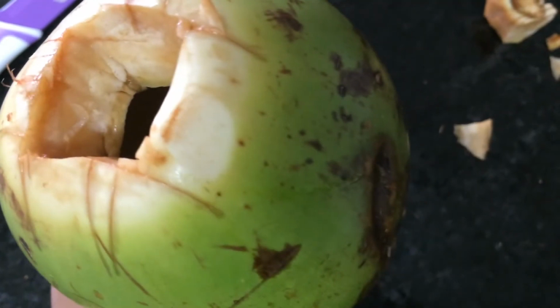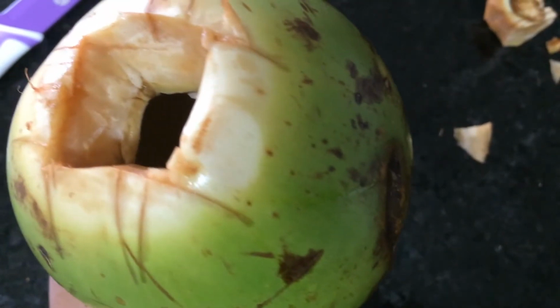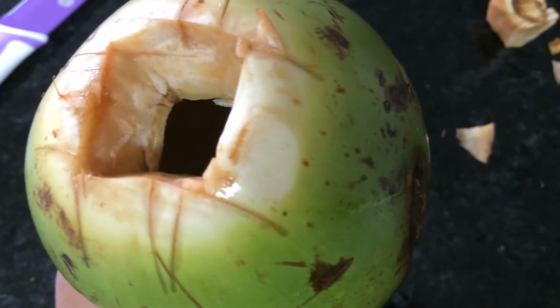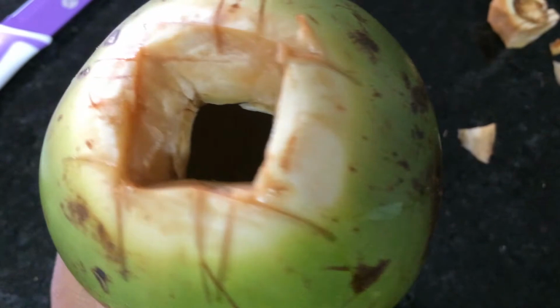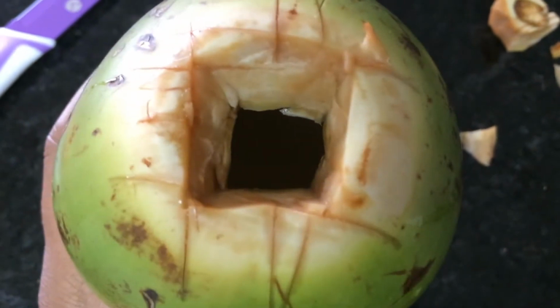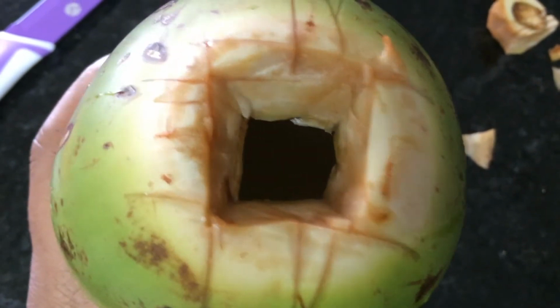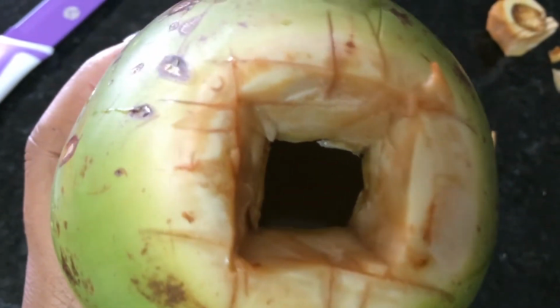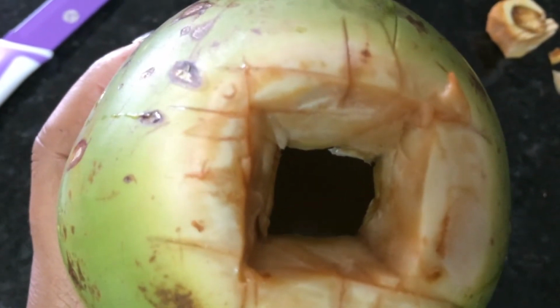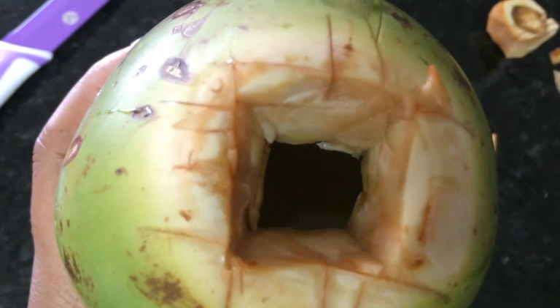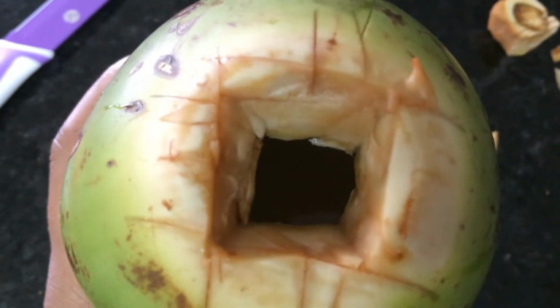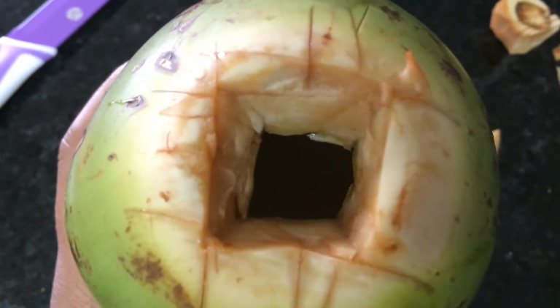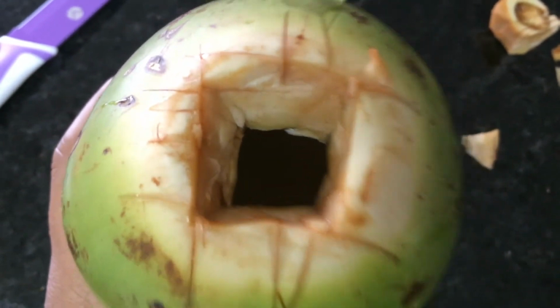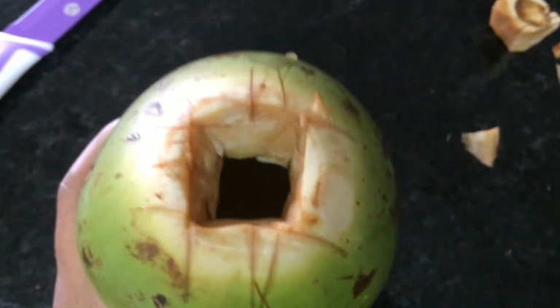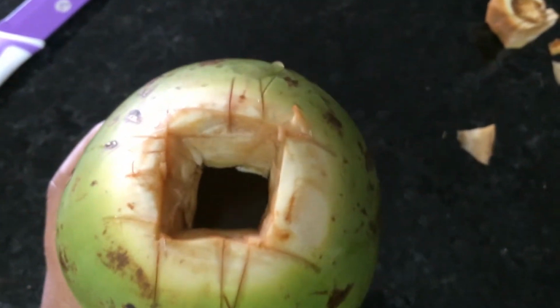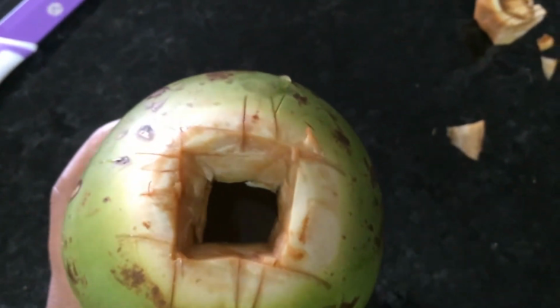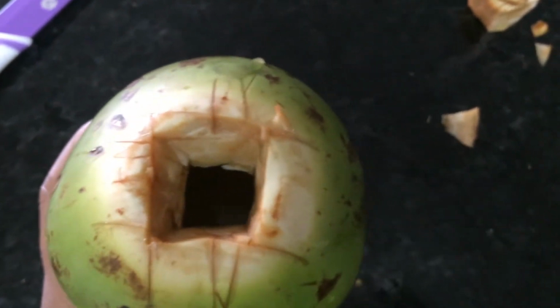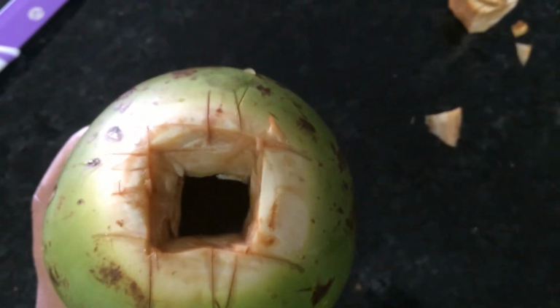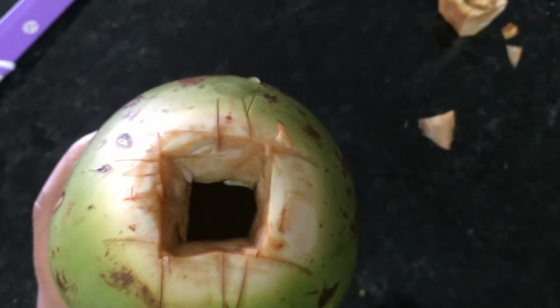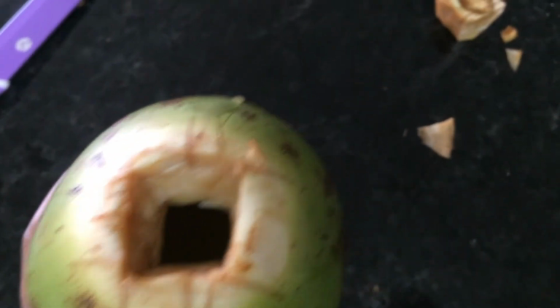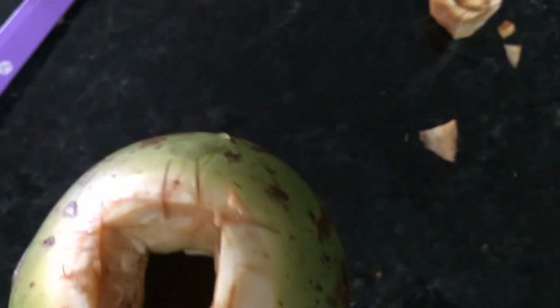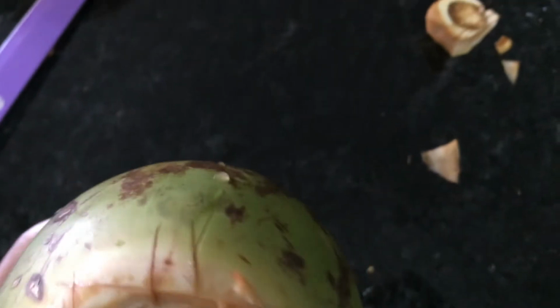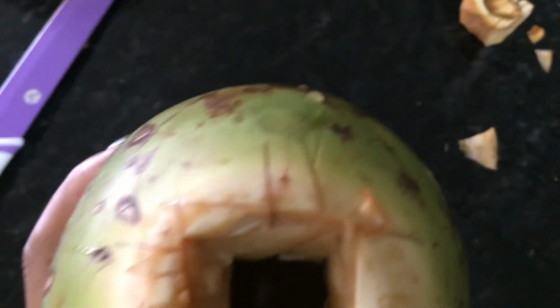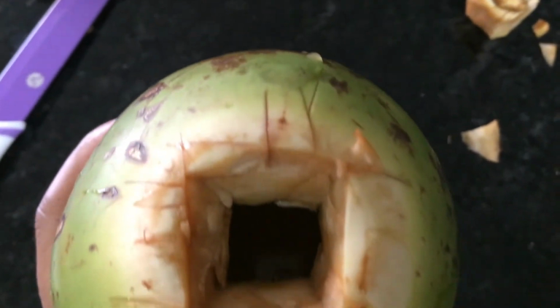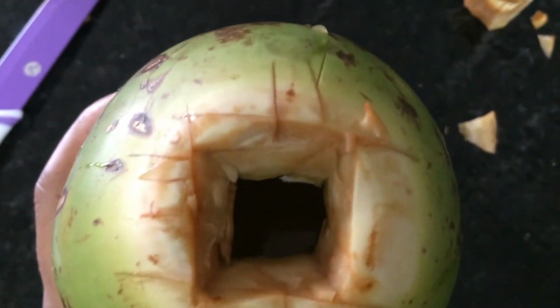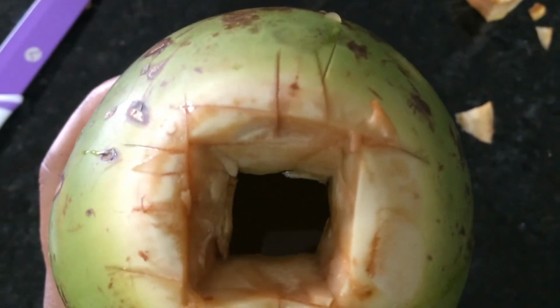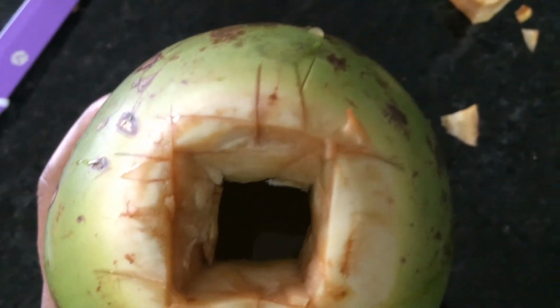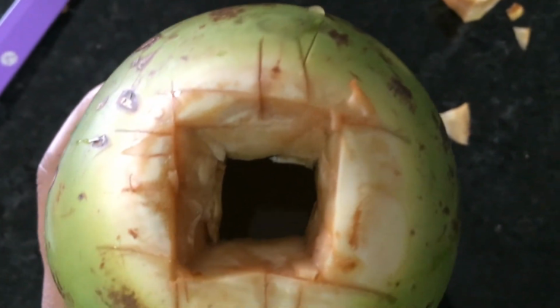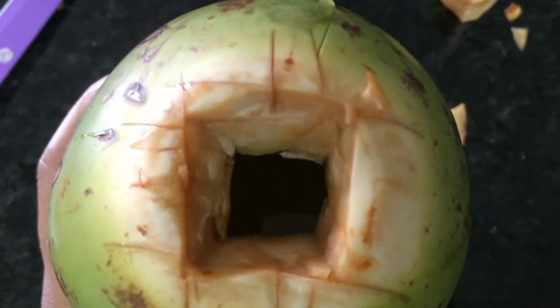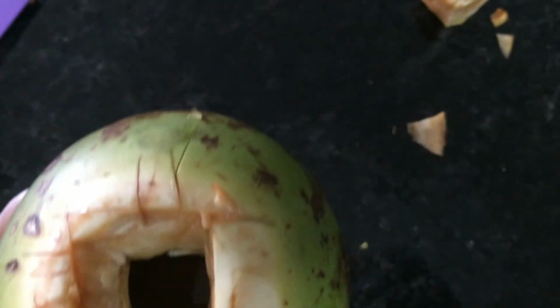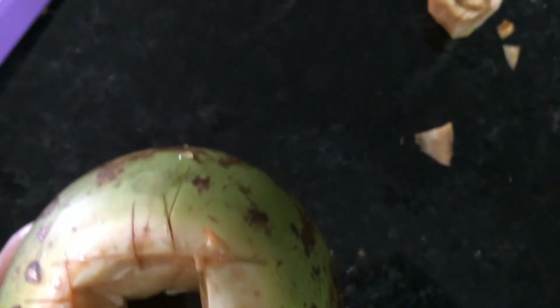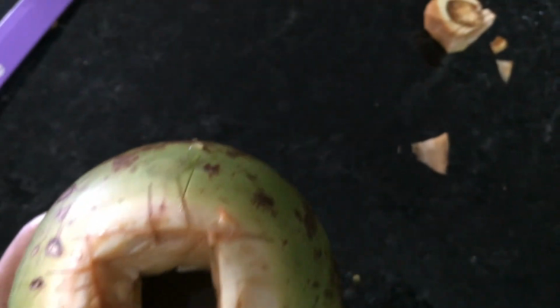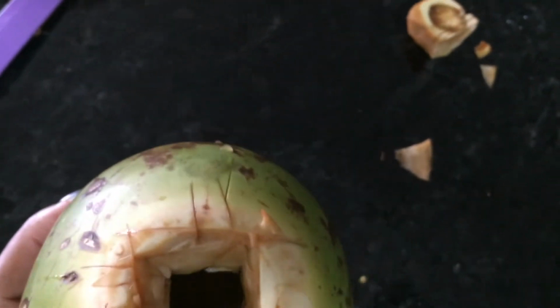I'm so excited — I just opened my first coconut, and it wasn't as hard as I thought it was going to be. I just took a plug out the top, so I'm going to give it a try.